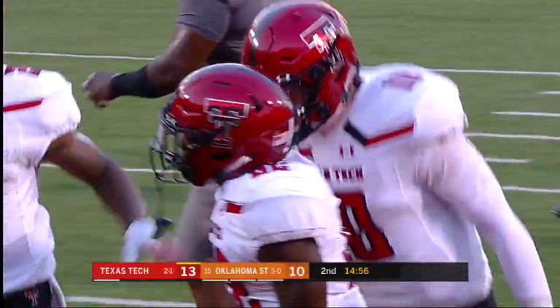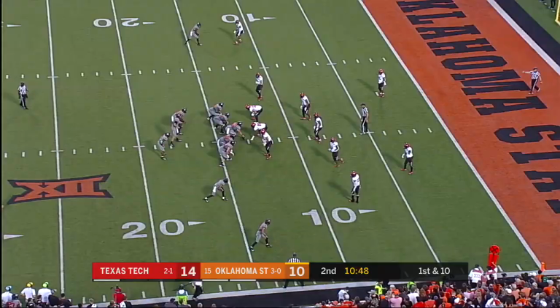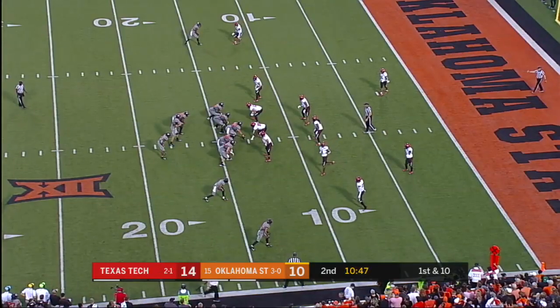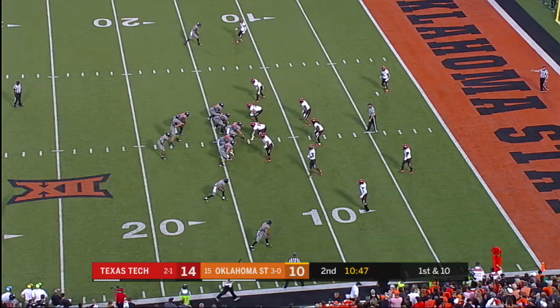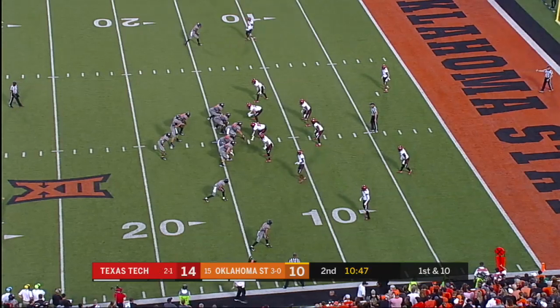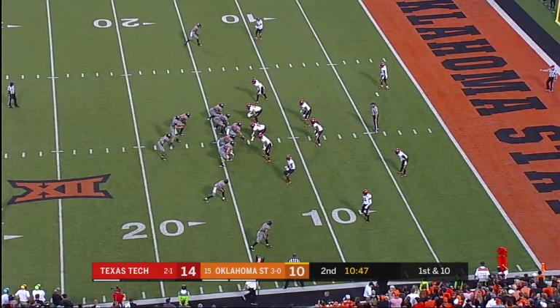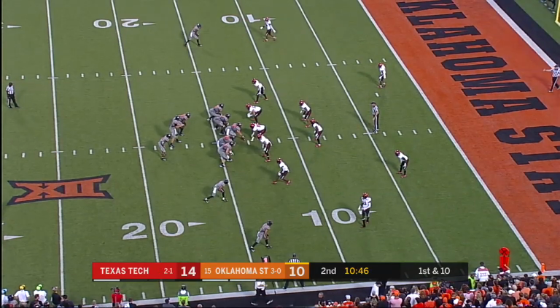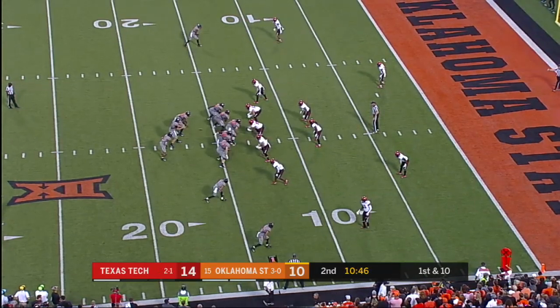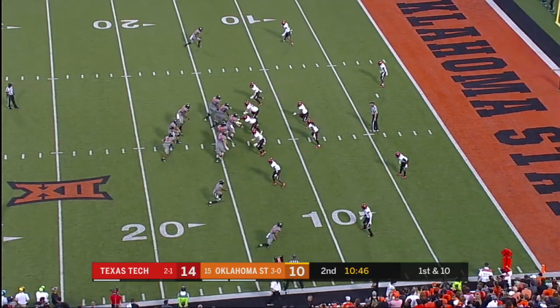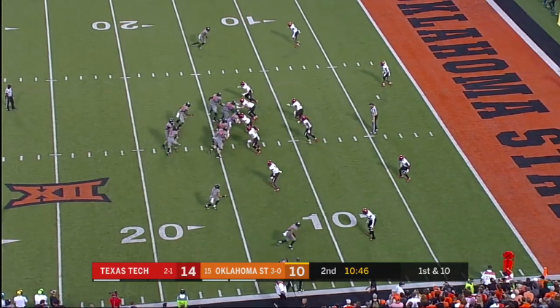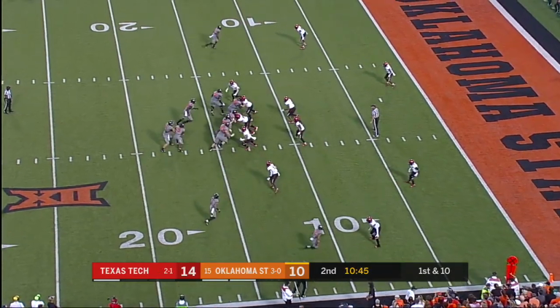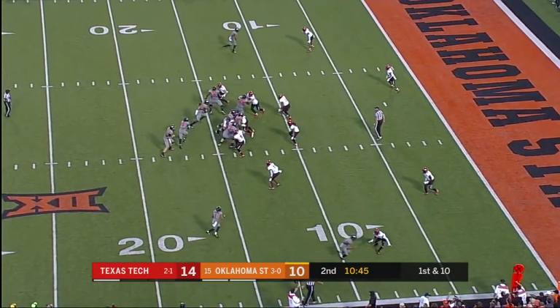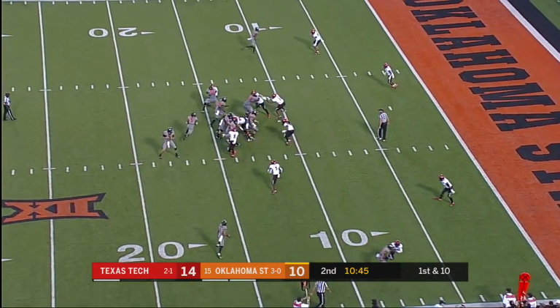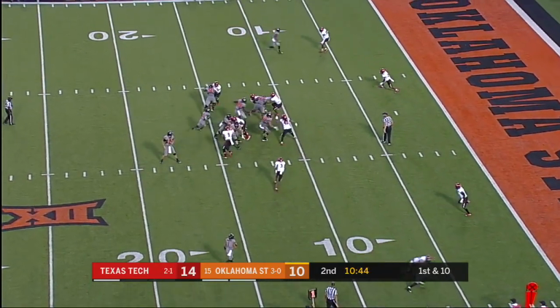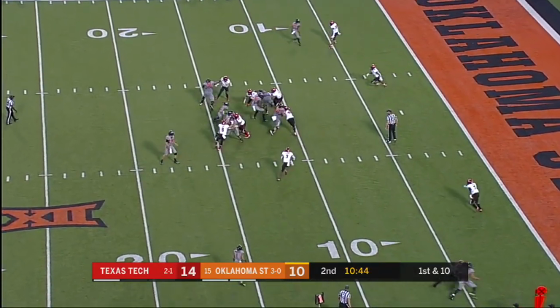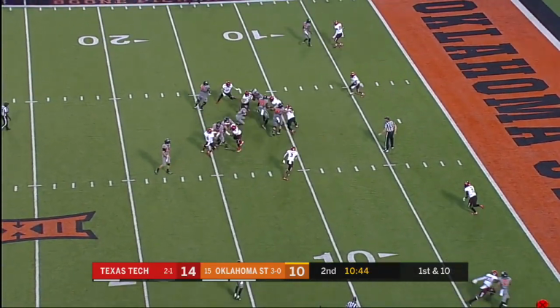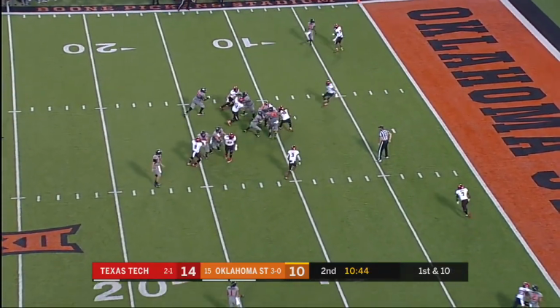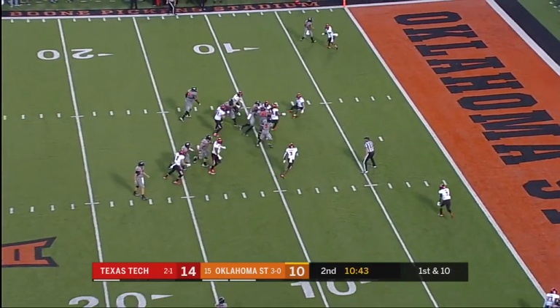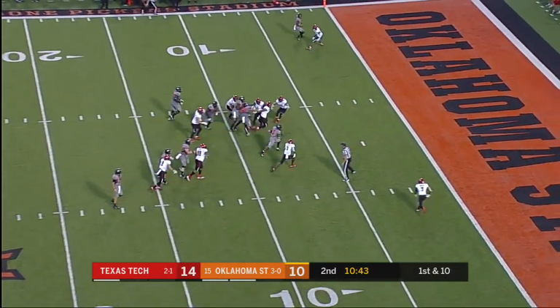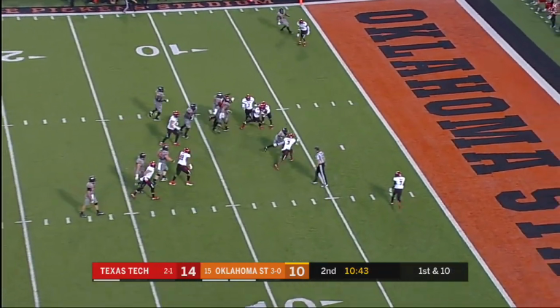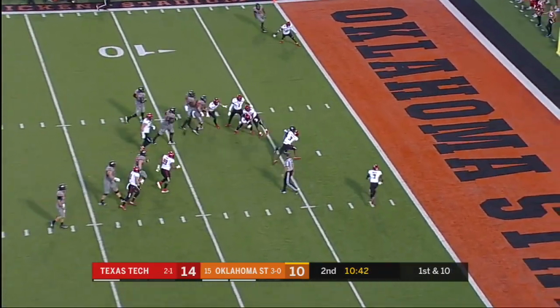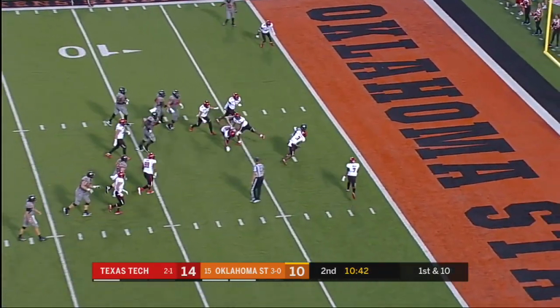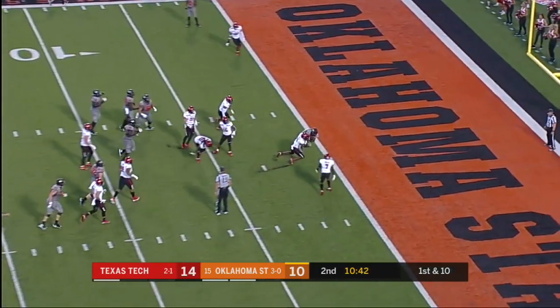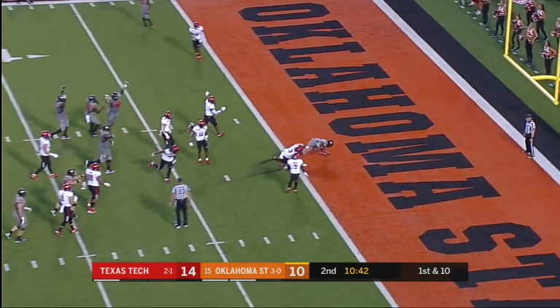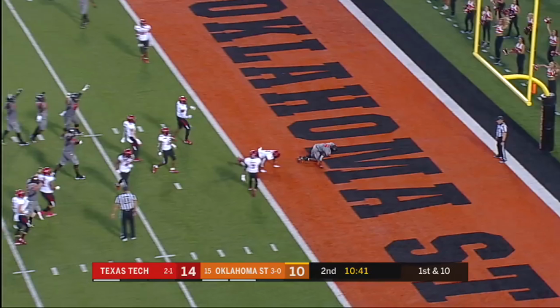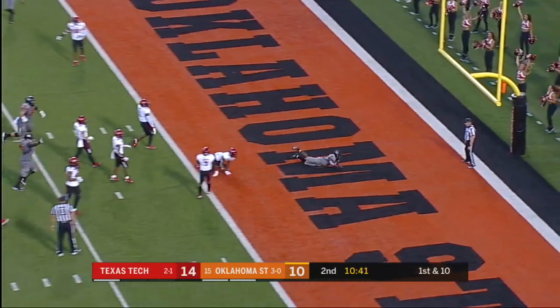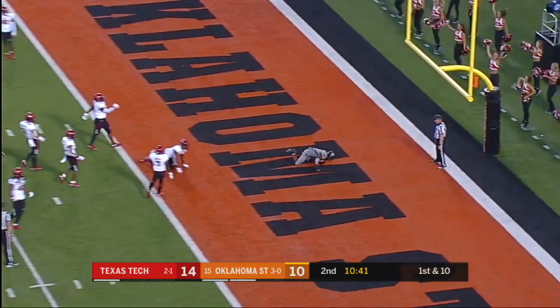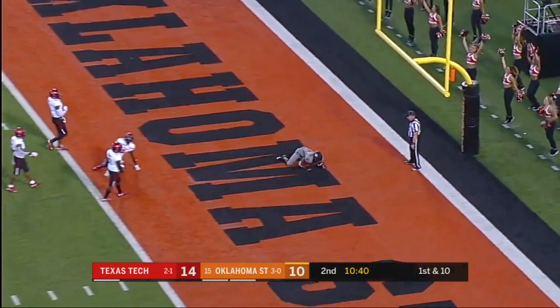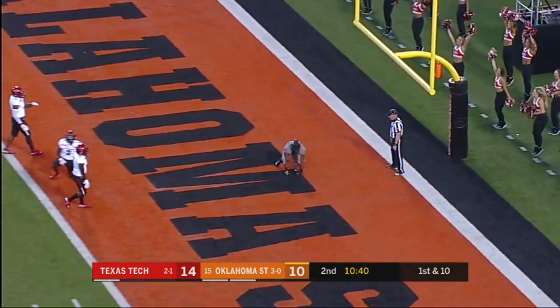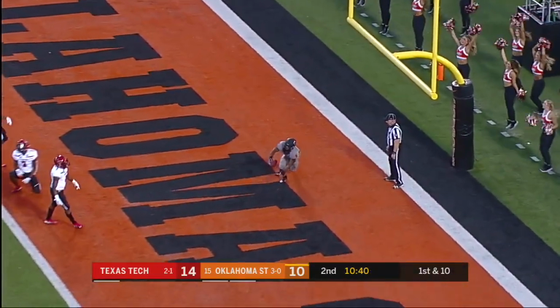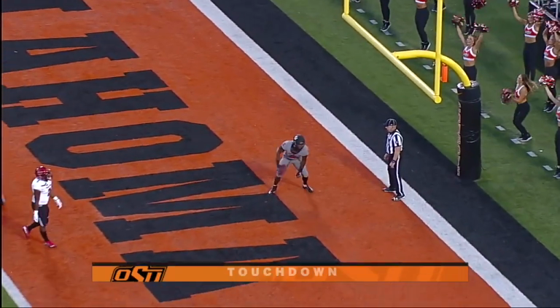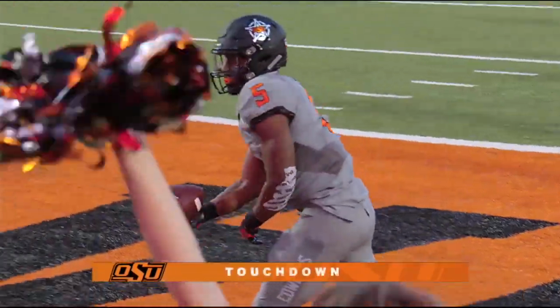18-yard pickup. Single receiver left side. Here's Justice Hill.